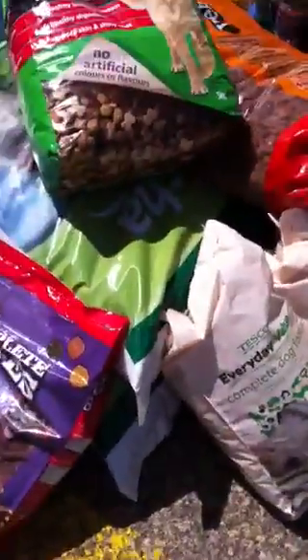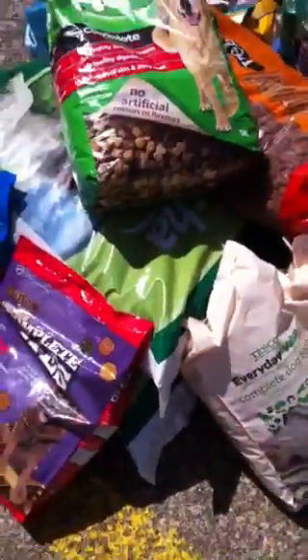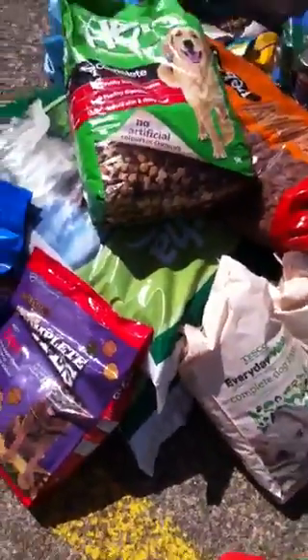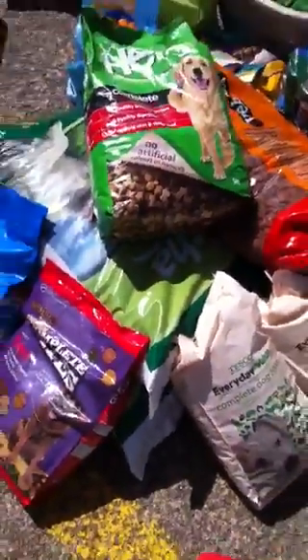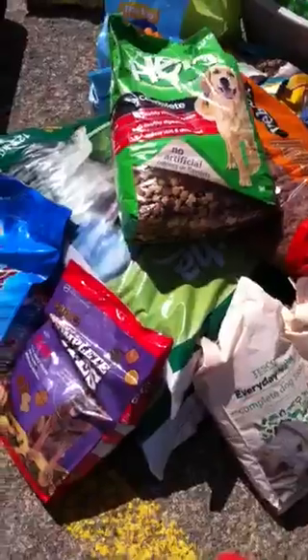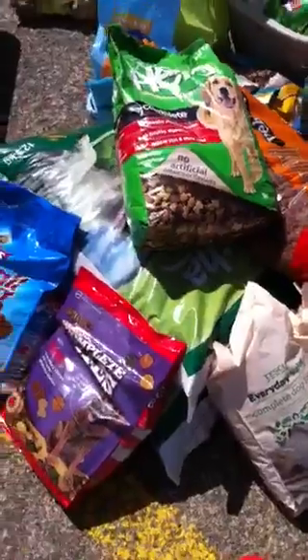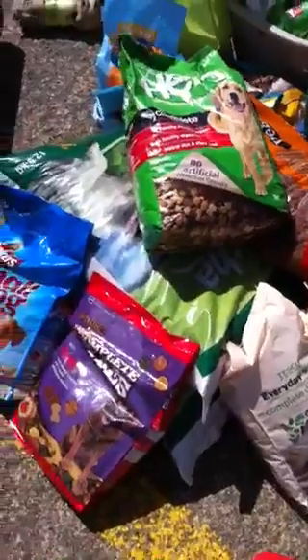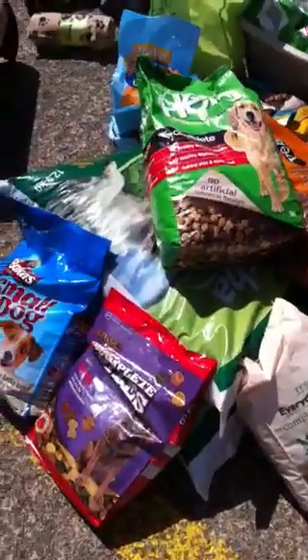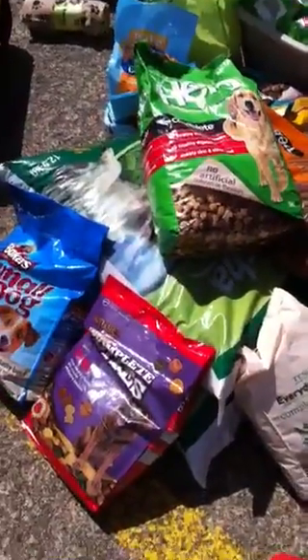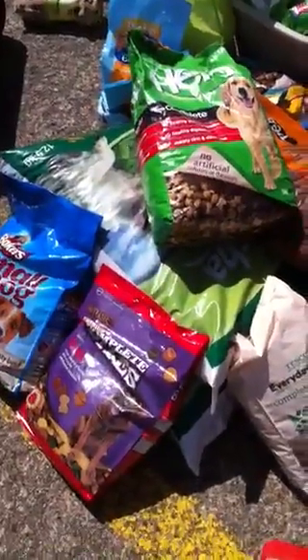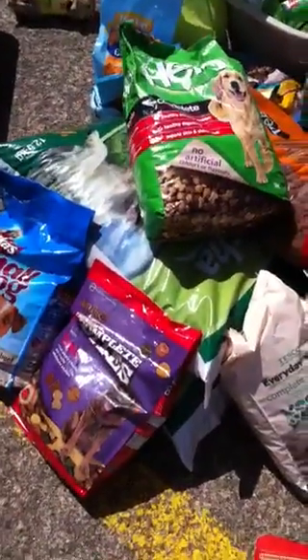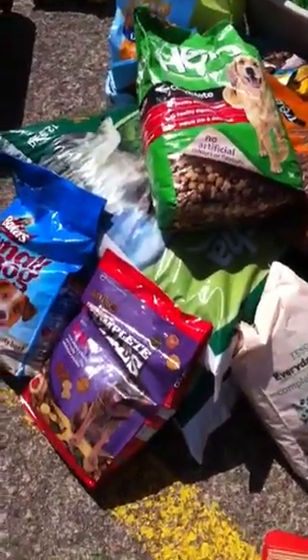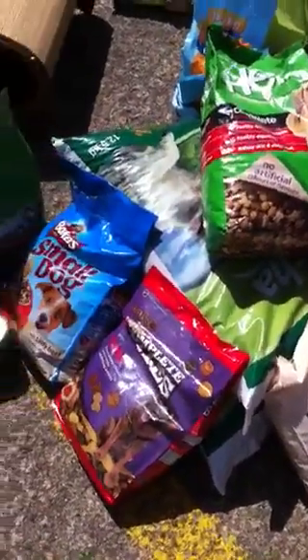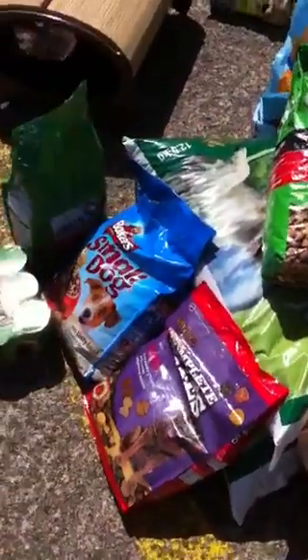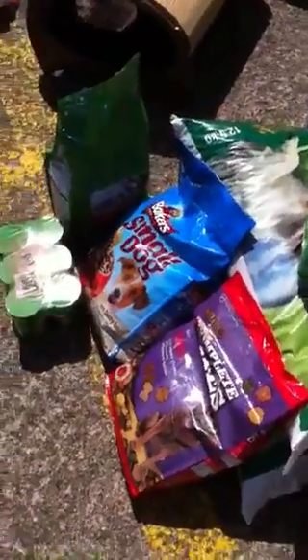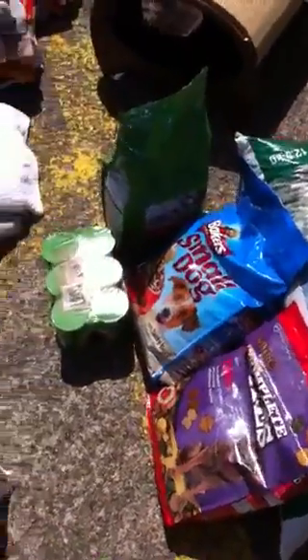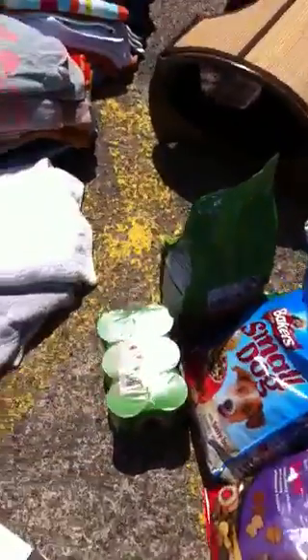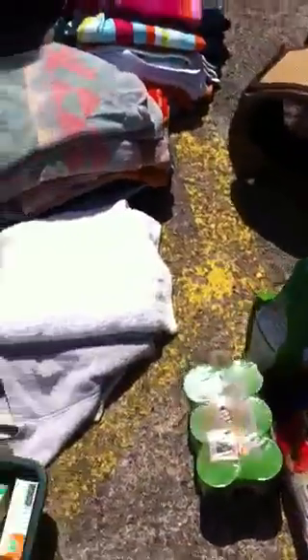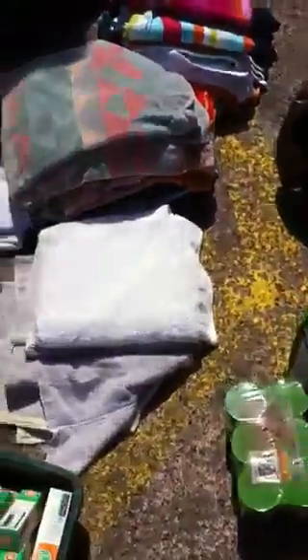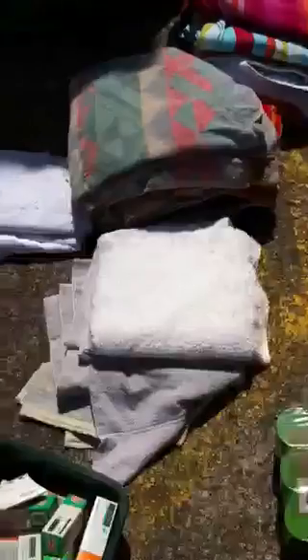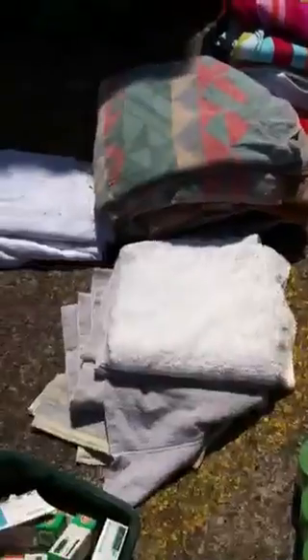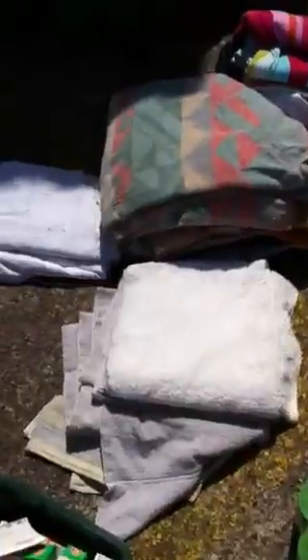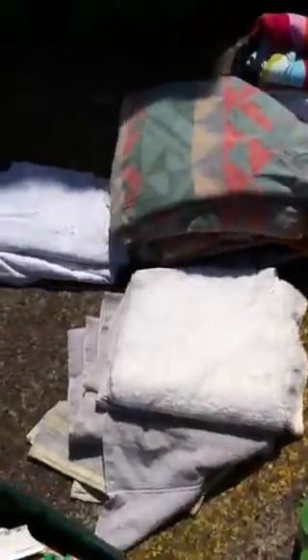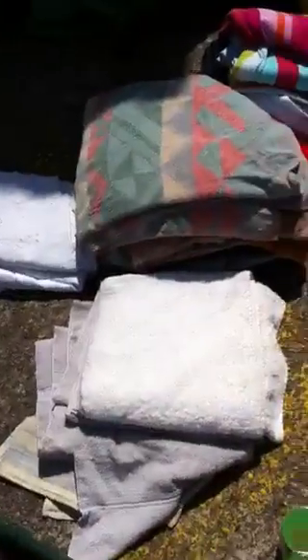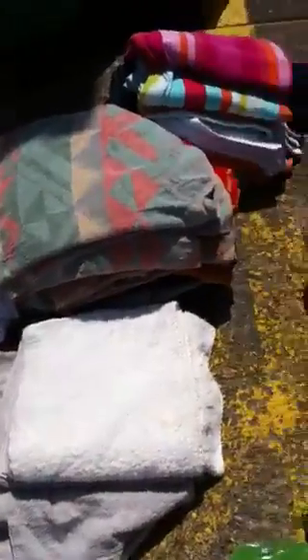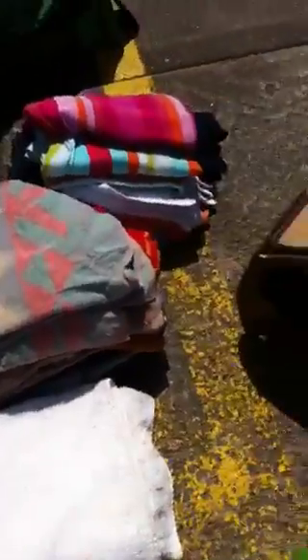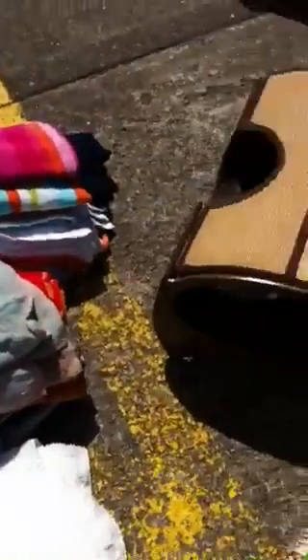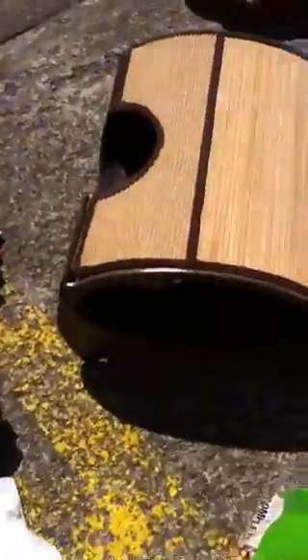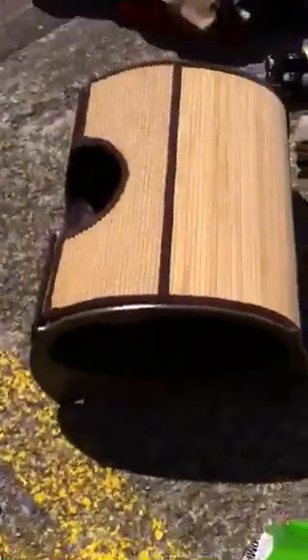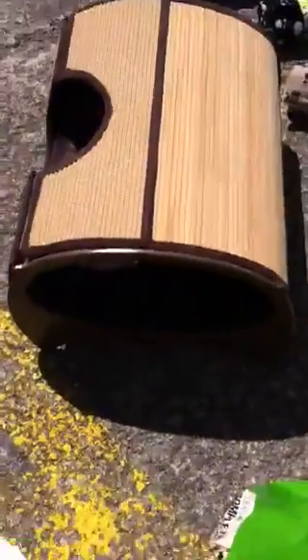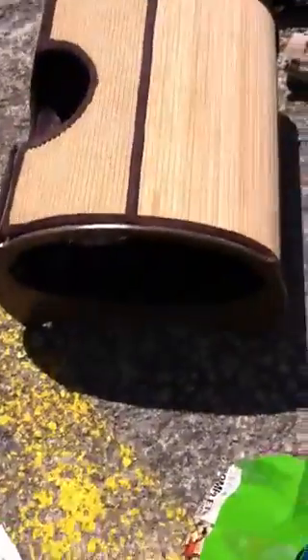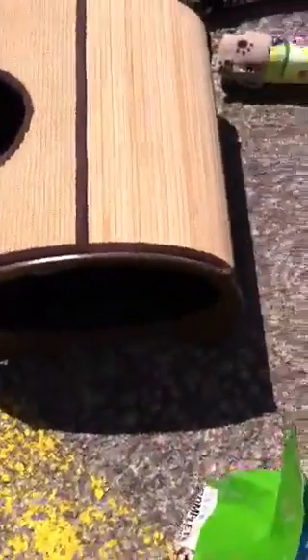Large selection of dry biscuits and dog food, lots of towels, a little cat bed.